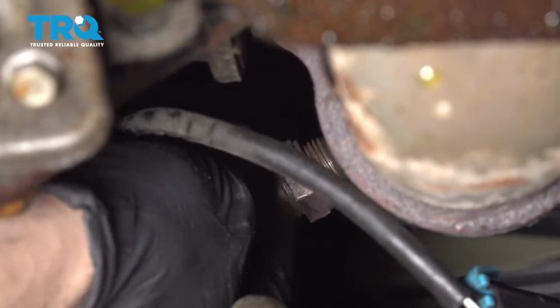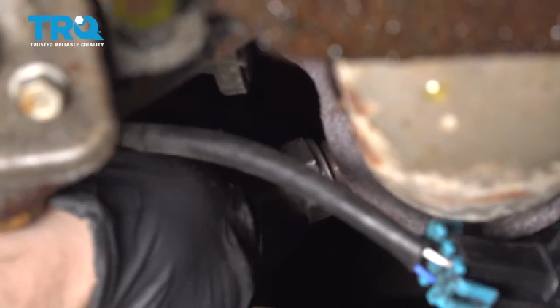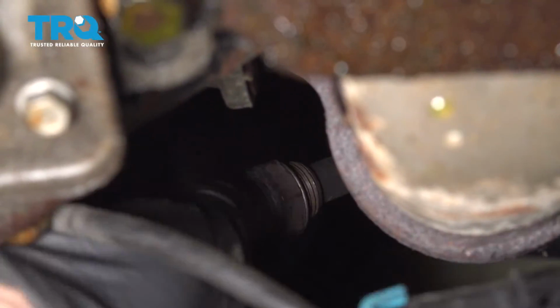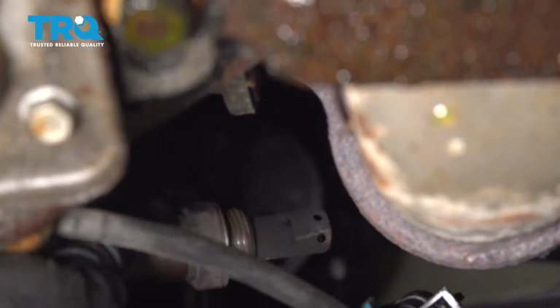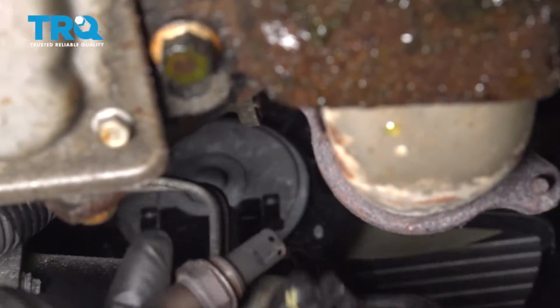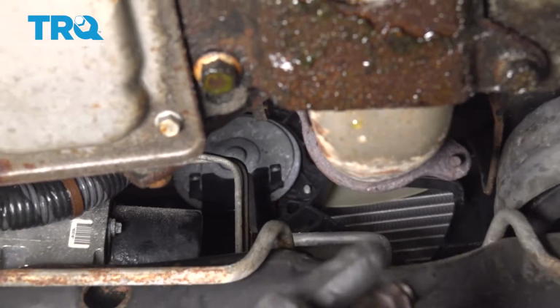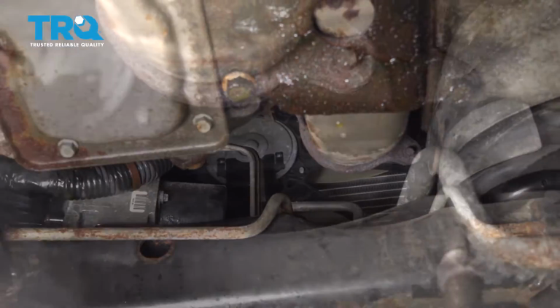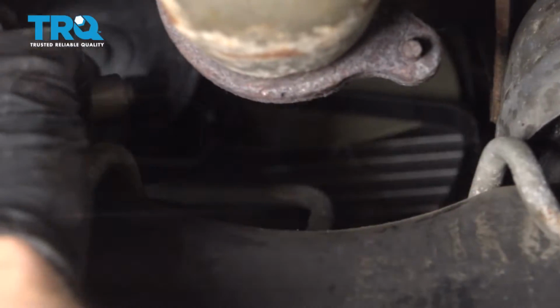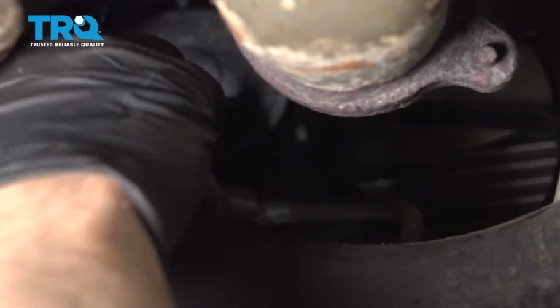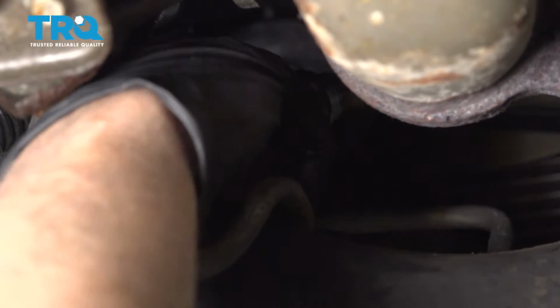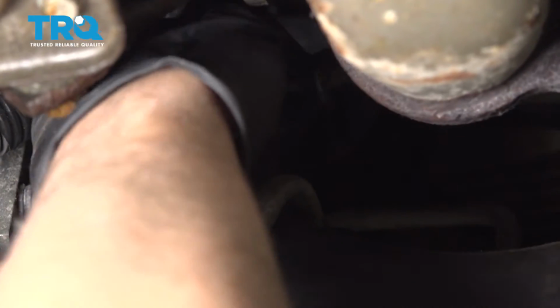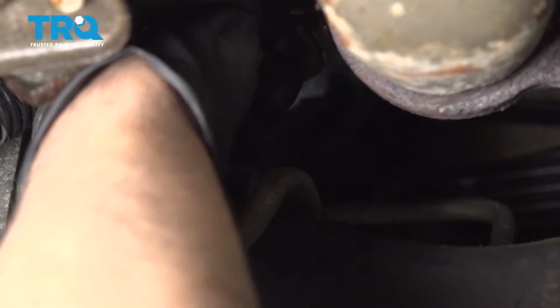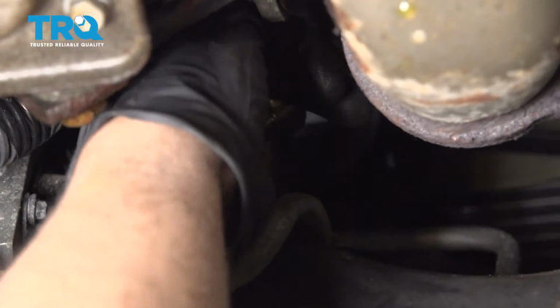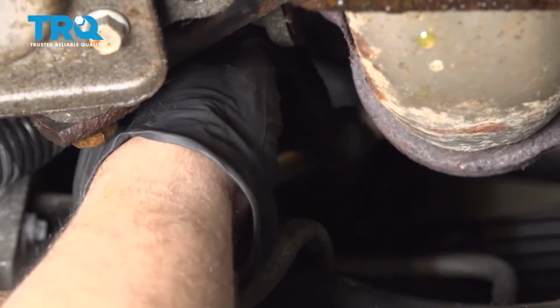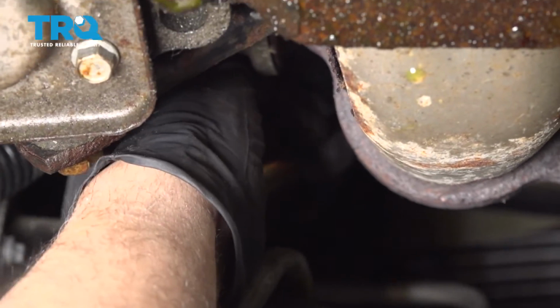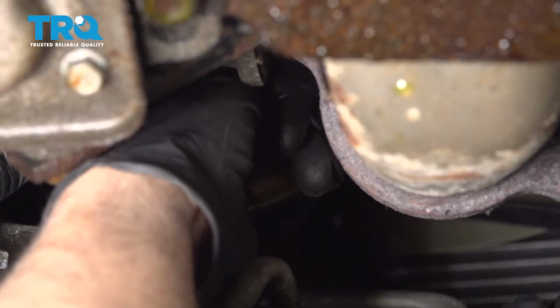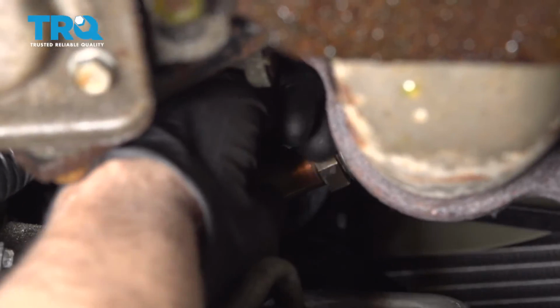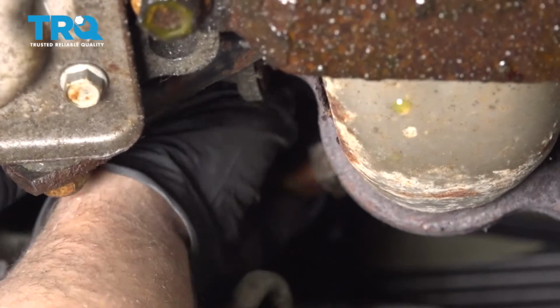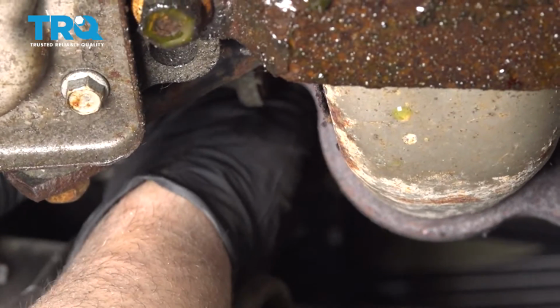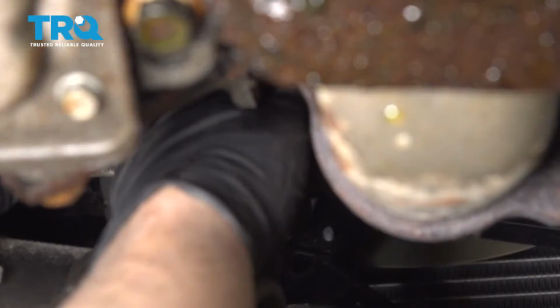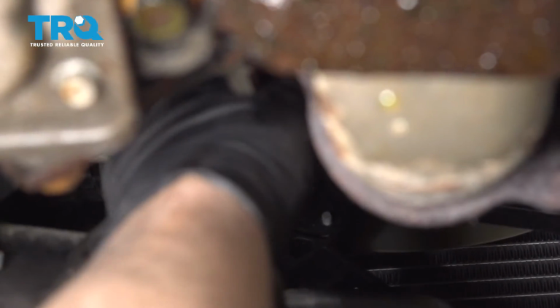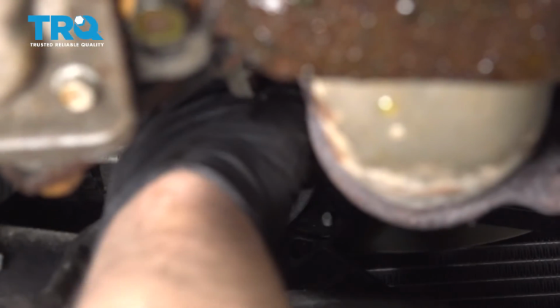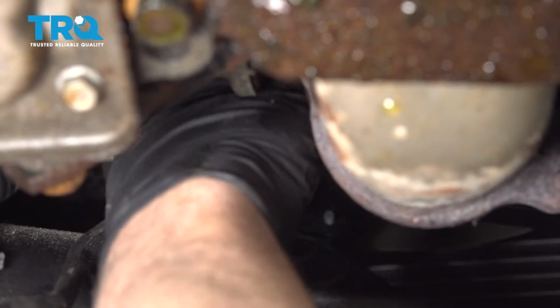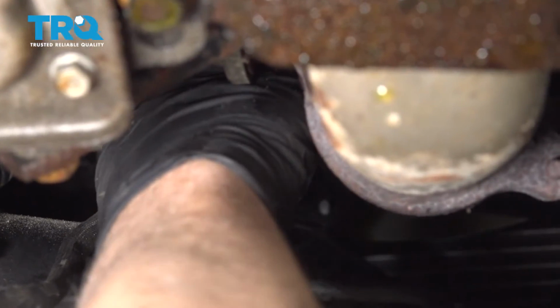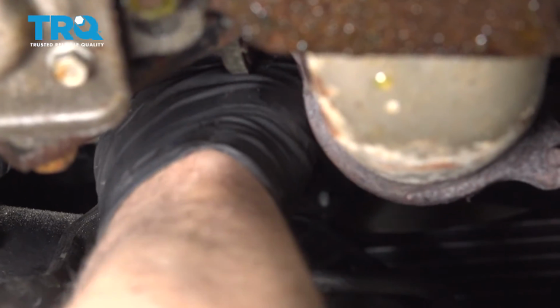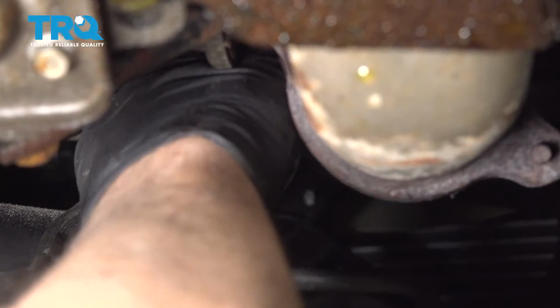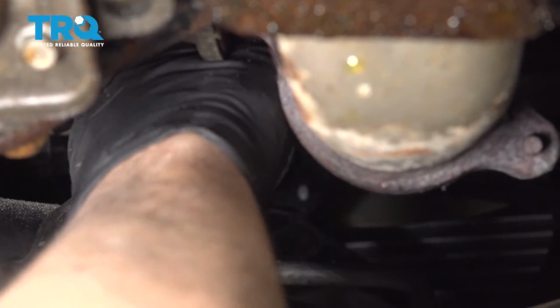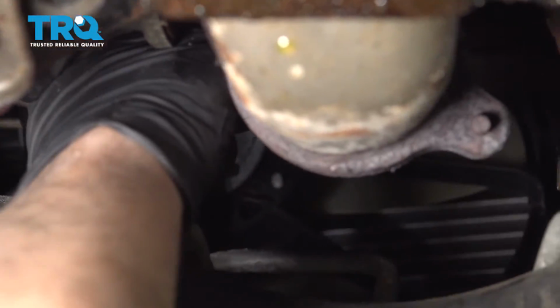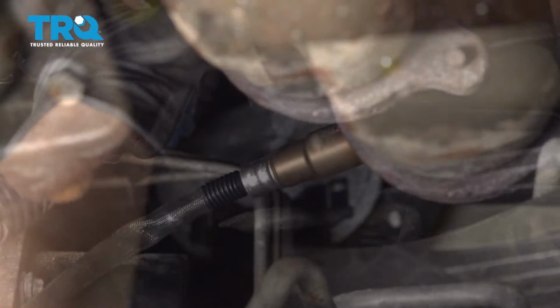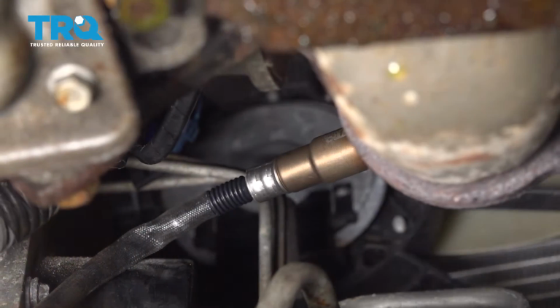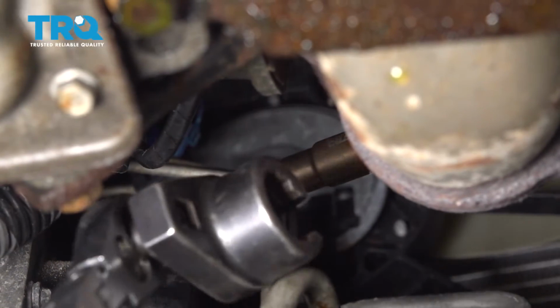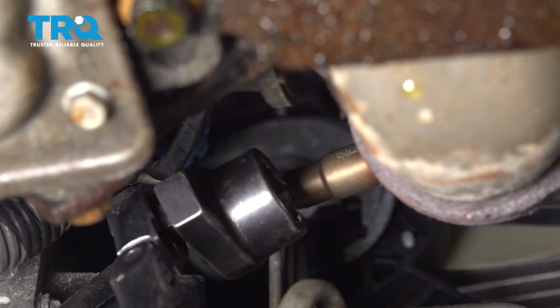Loosen that up and slide it out. Now line the O2 sensor up, get that started.